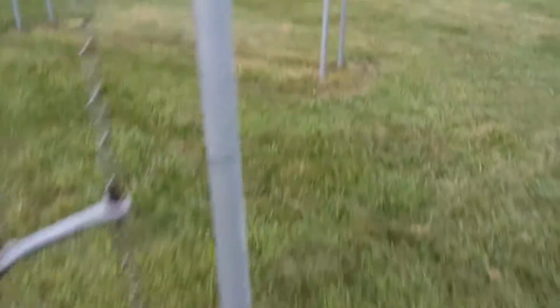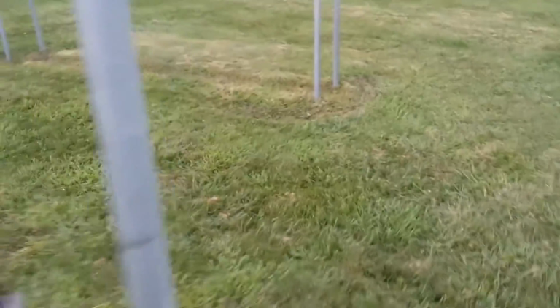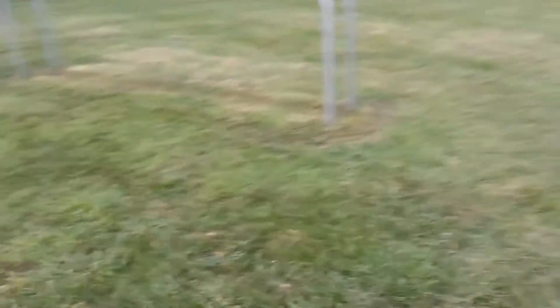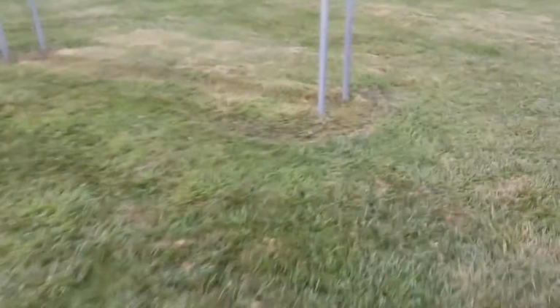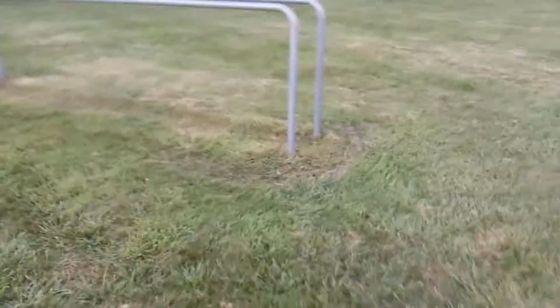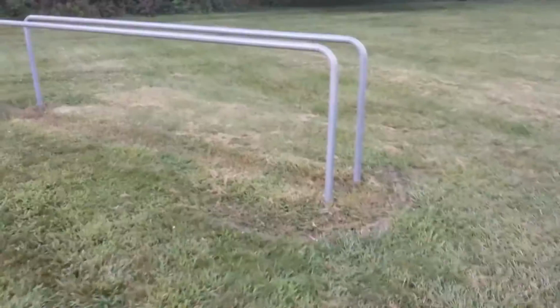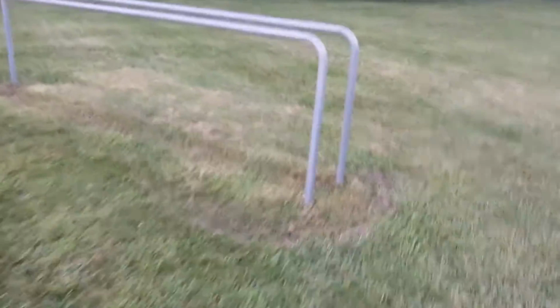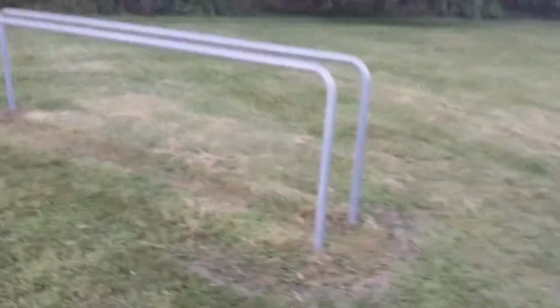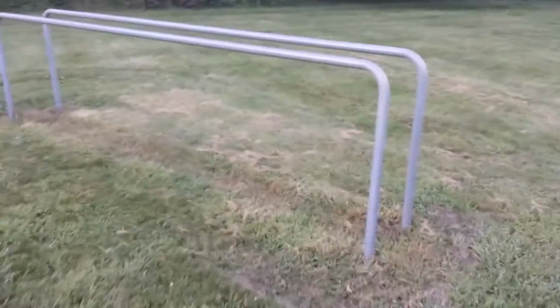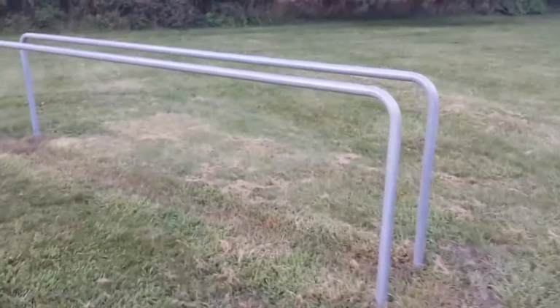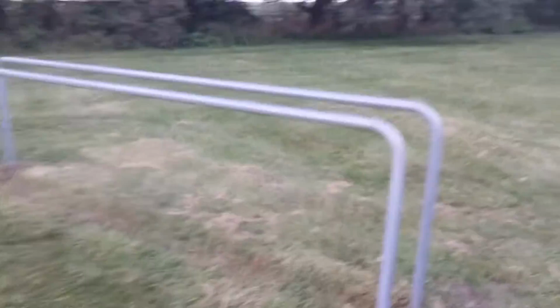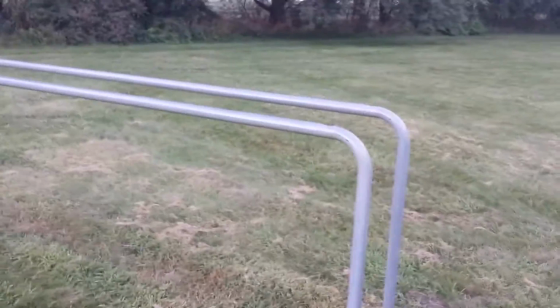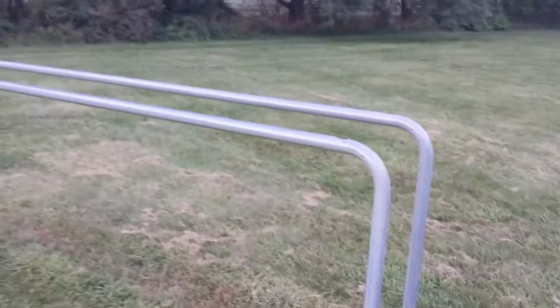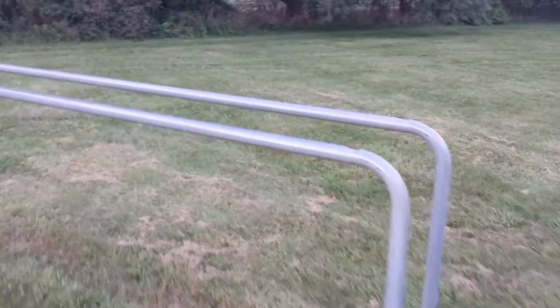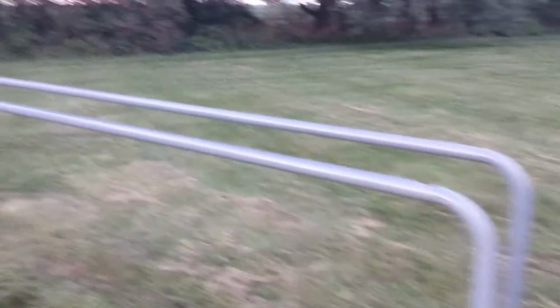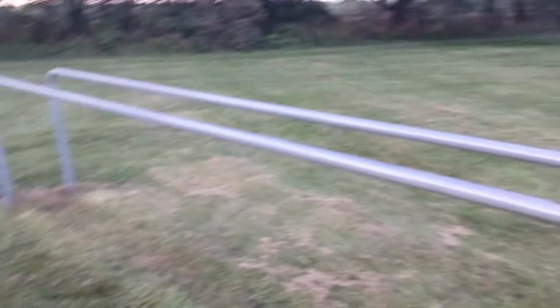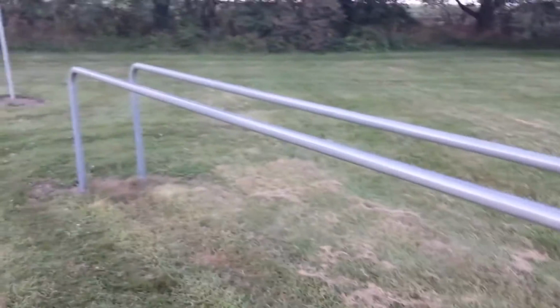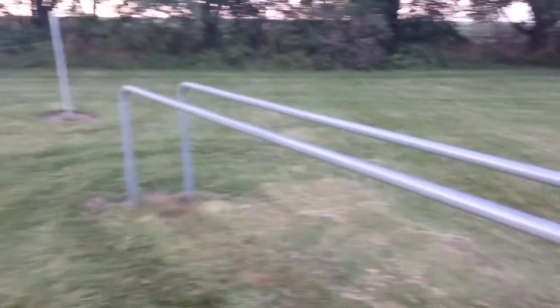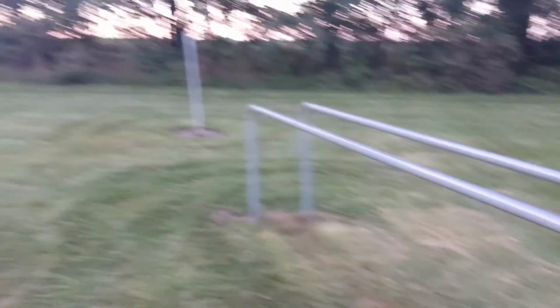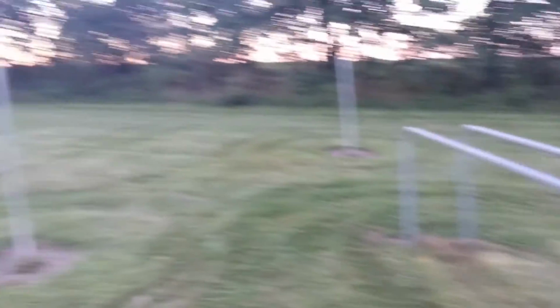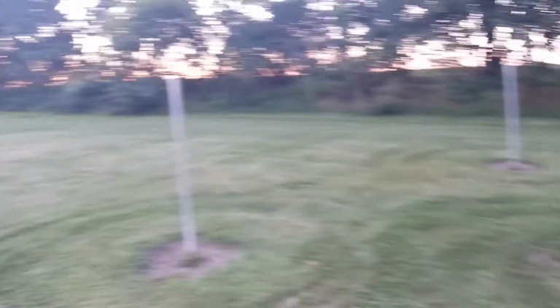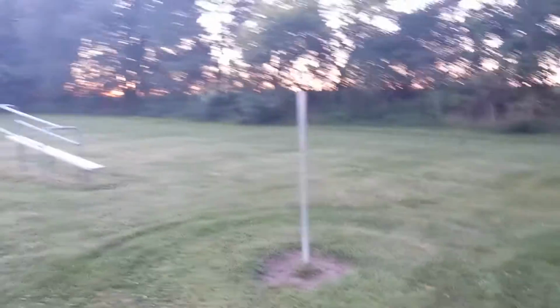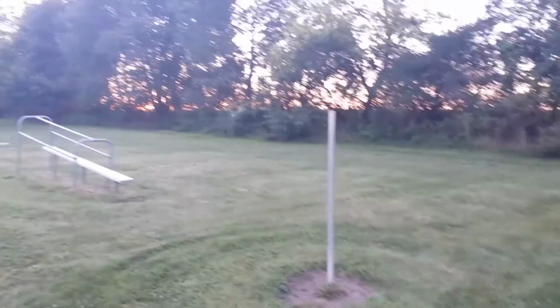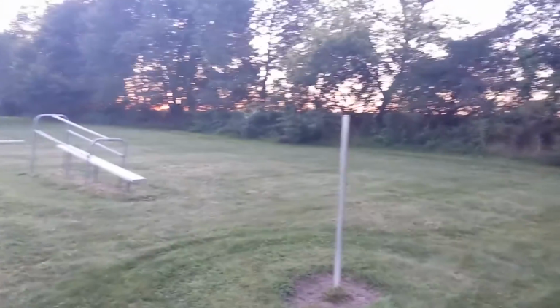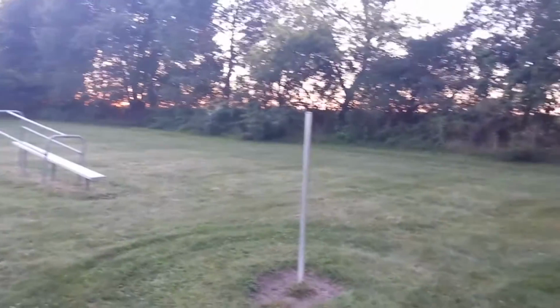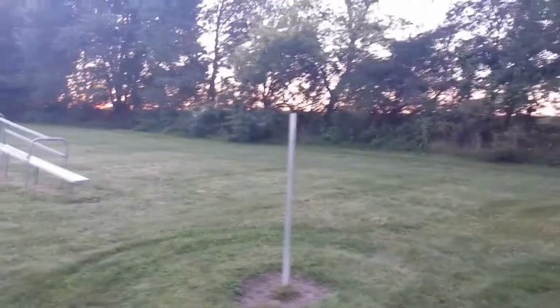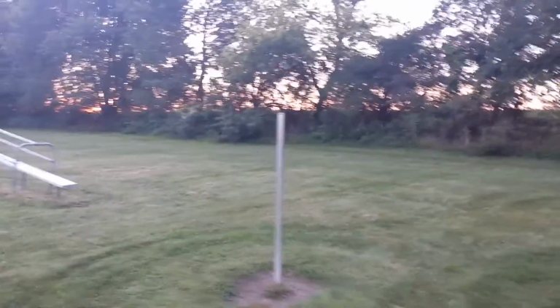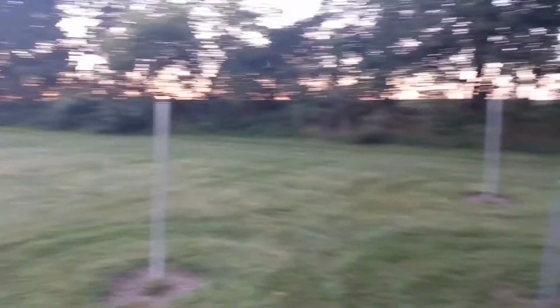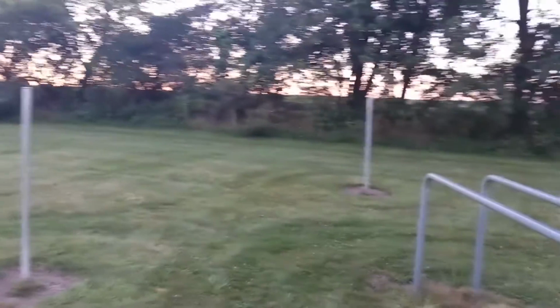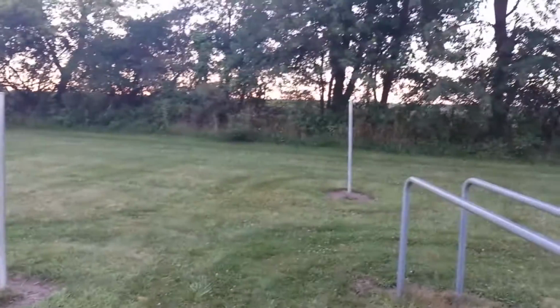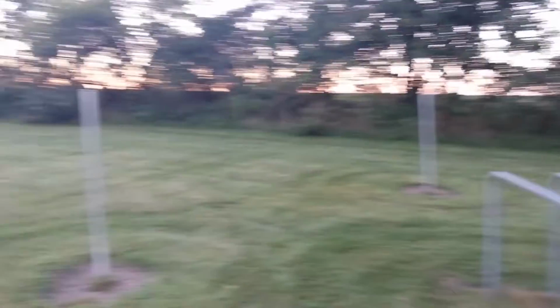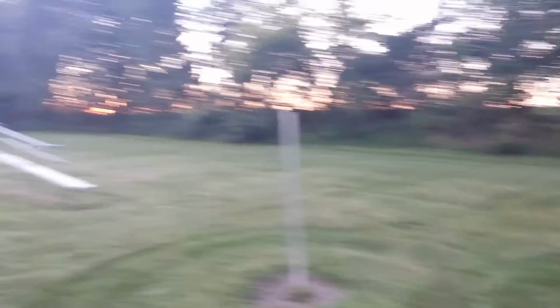And then here's some gymnastics equipment, I think — parallel bars. And then there's just a couple of poles sticking out of the ground.